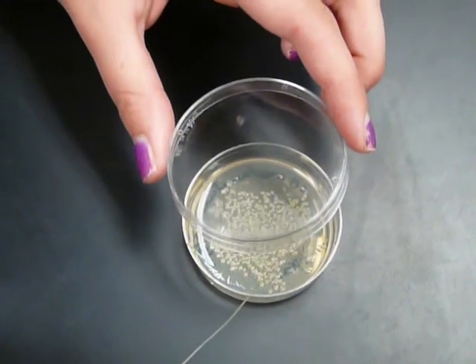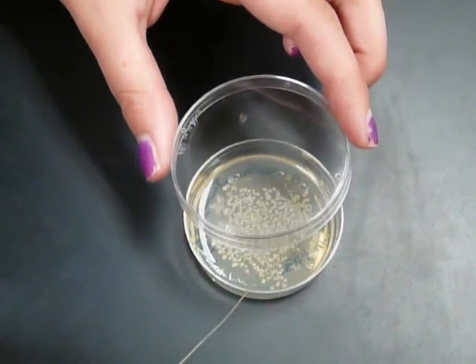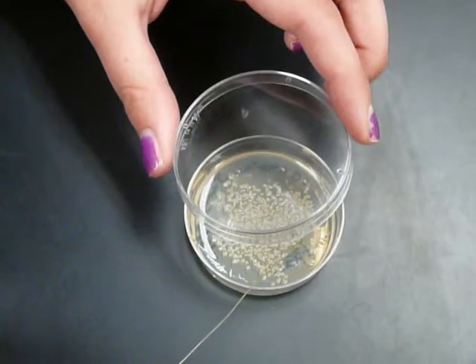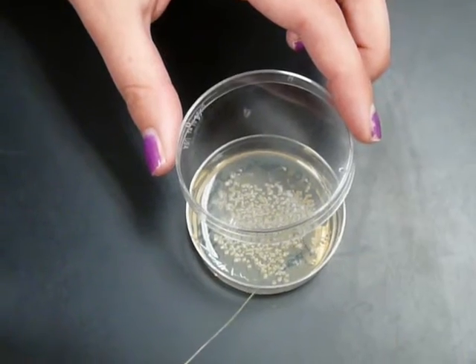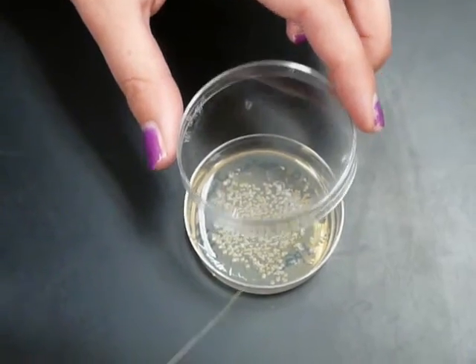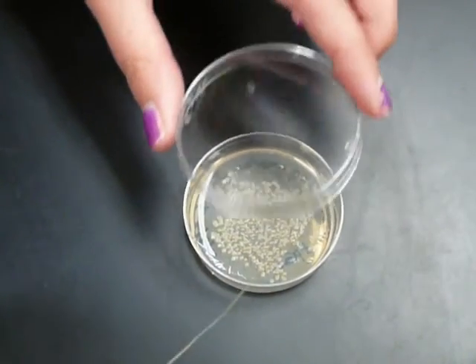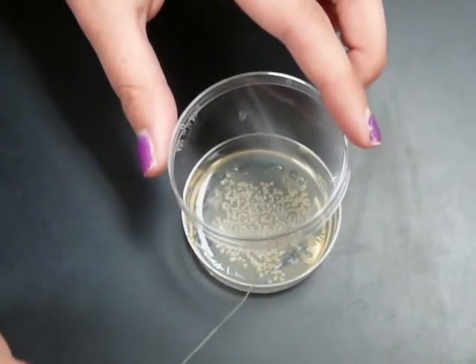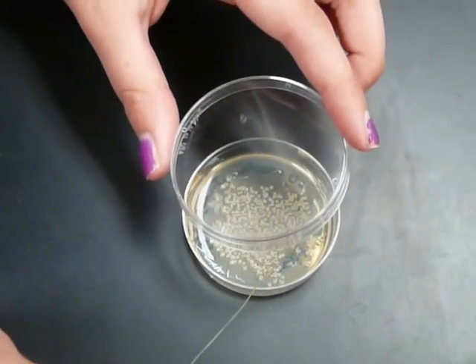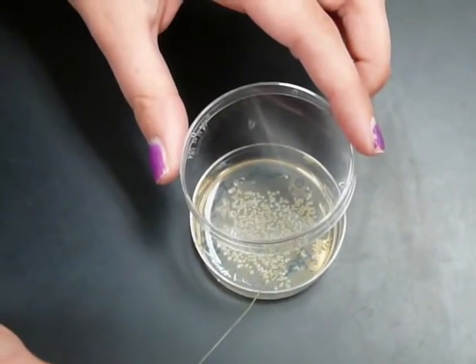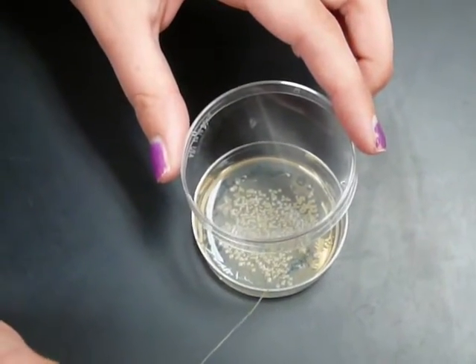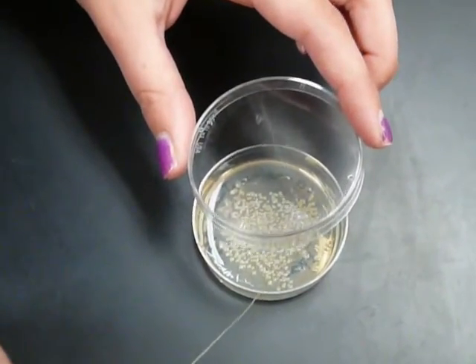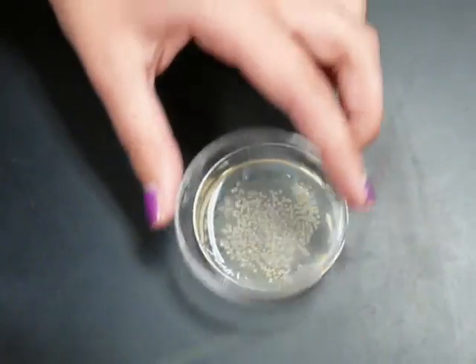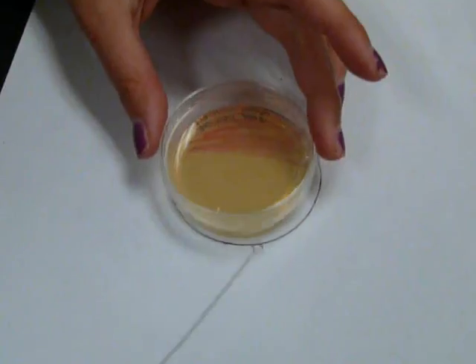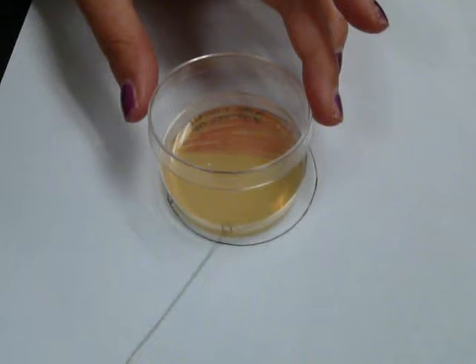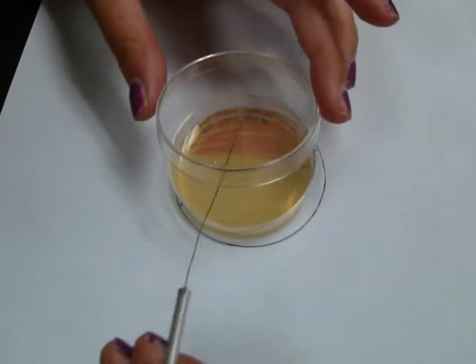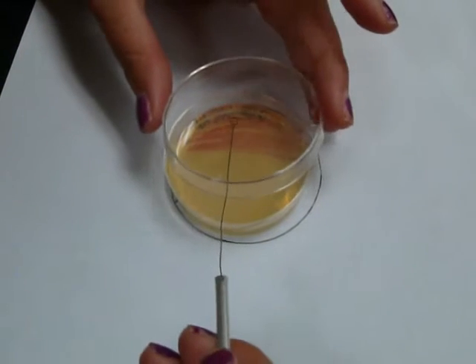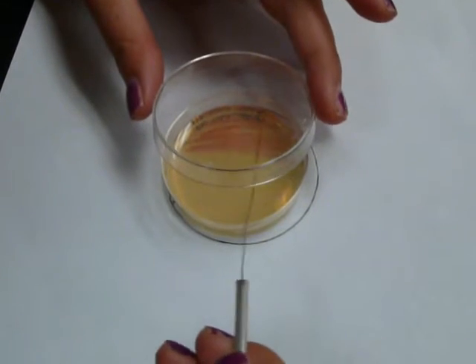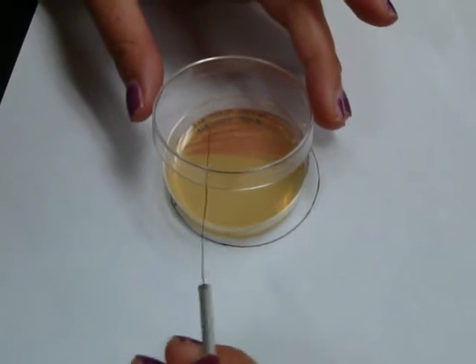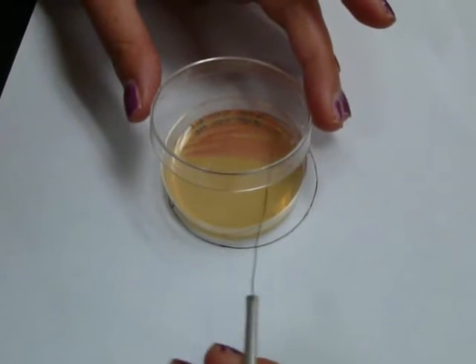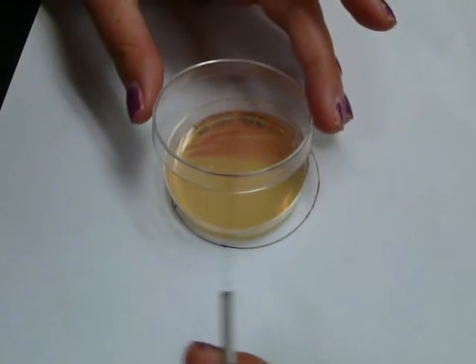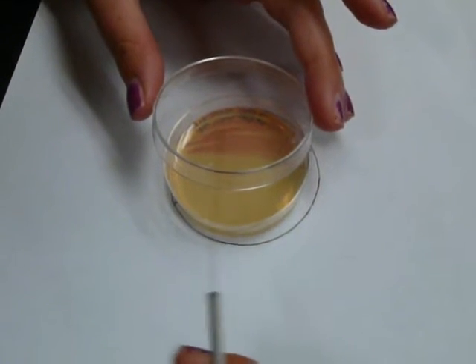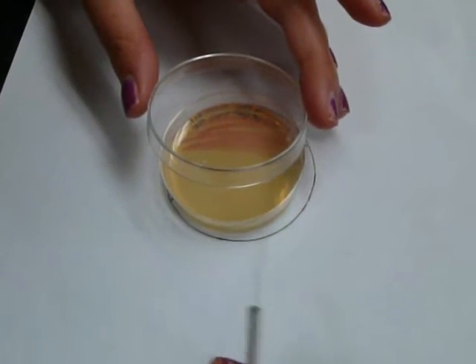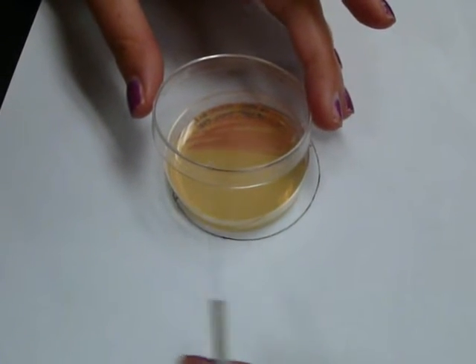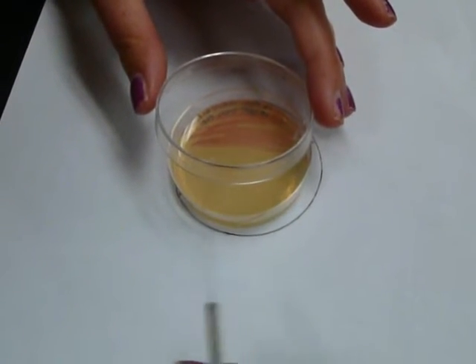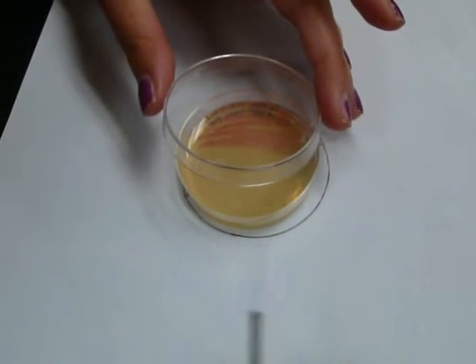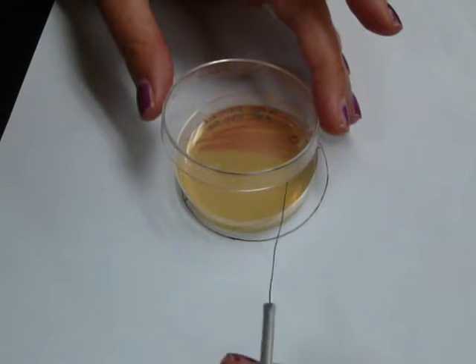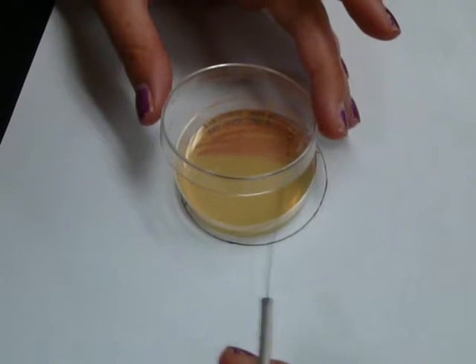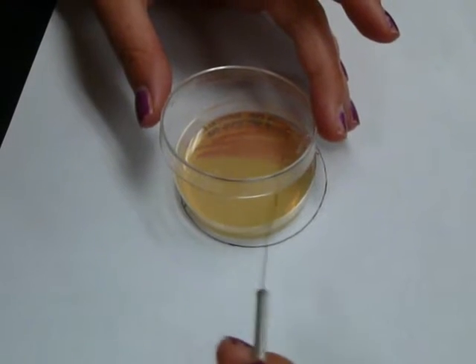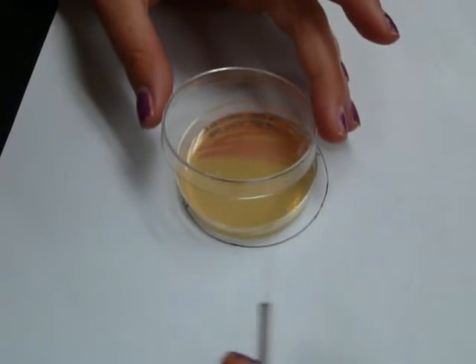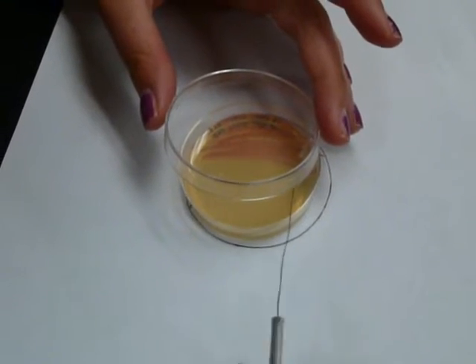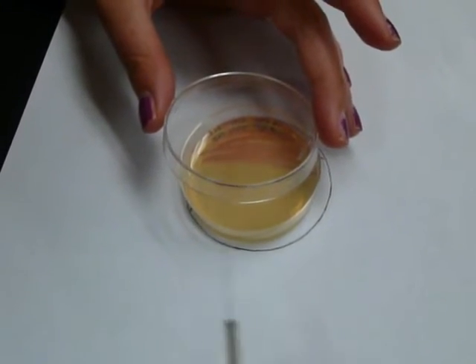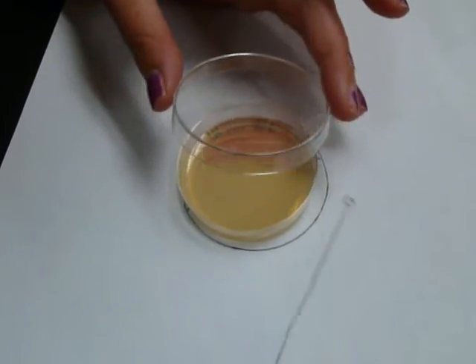Take a single colony off of your stock plate of bacteria. Drag the loop lightly across the plate — lightly enough so you're not puncturing the gel, but hard enough so that the bacteria is being deposited.